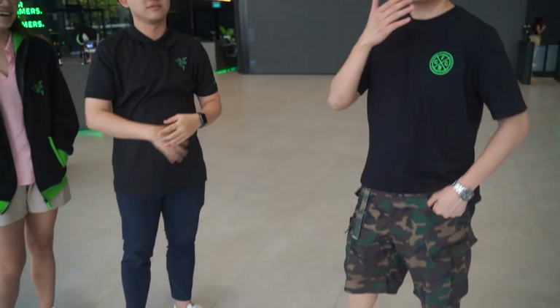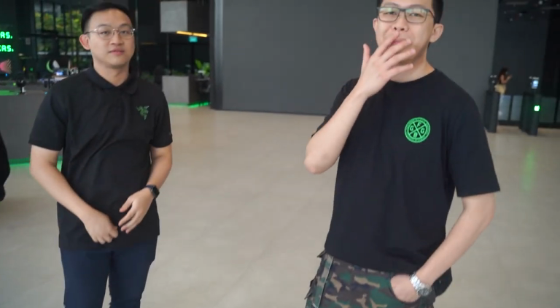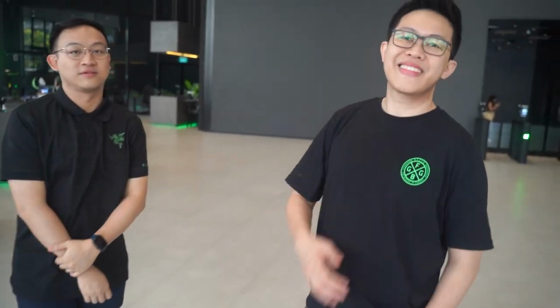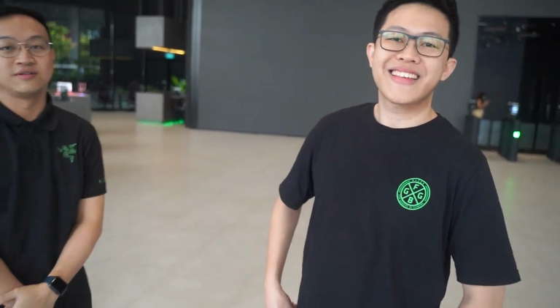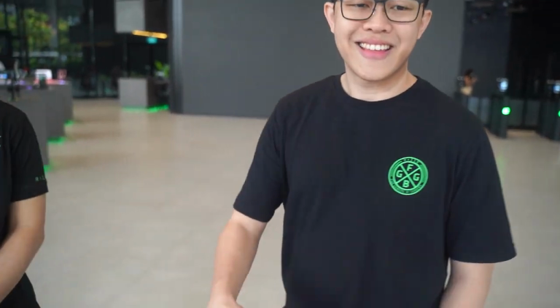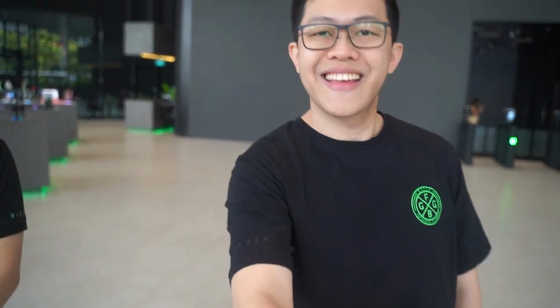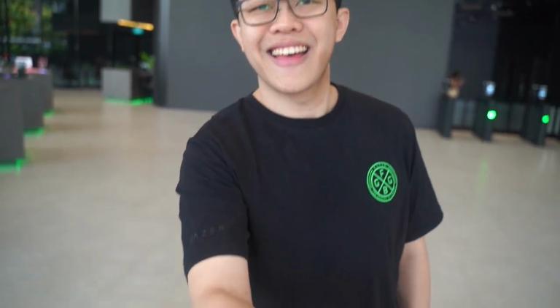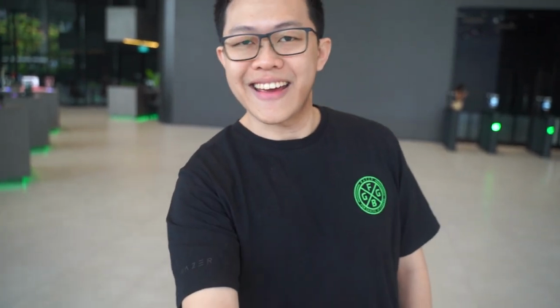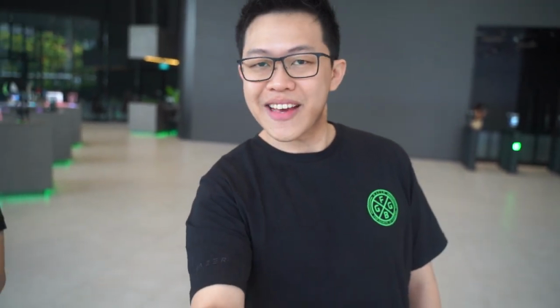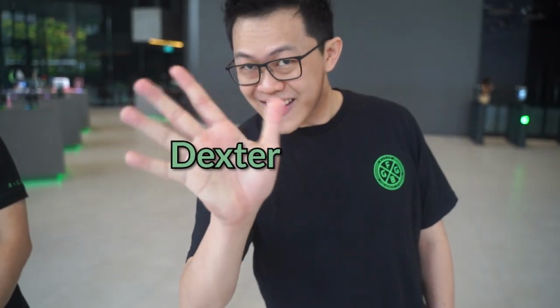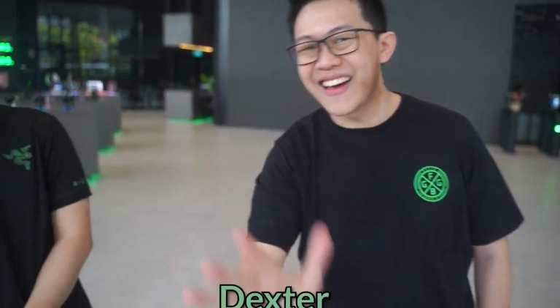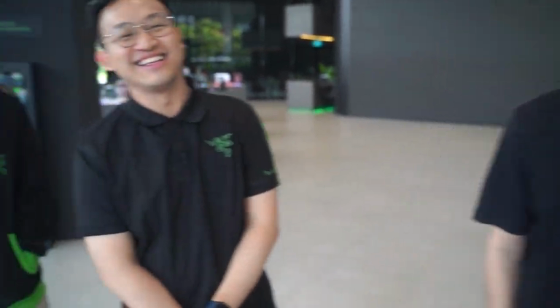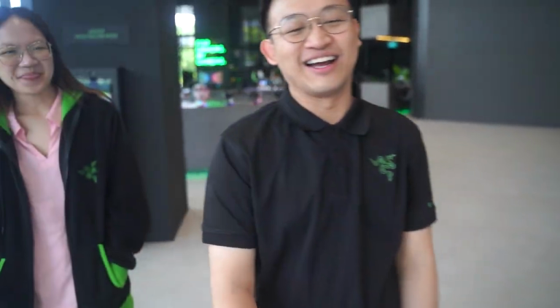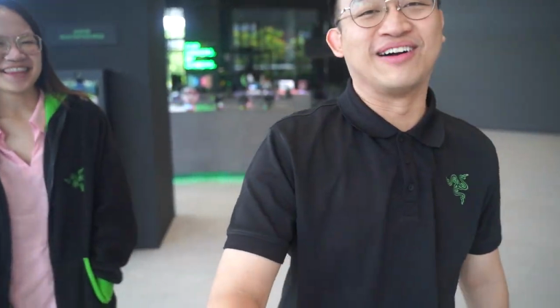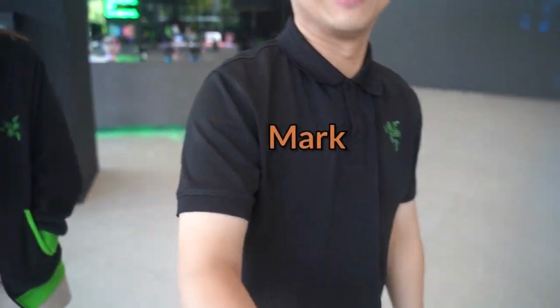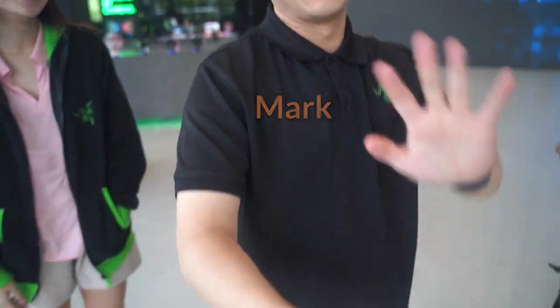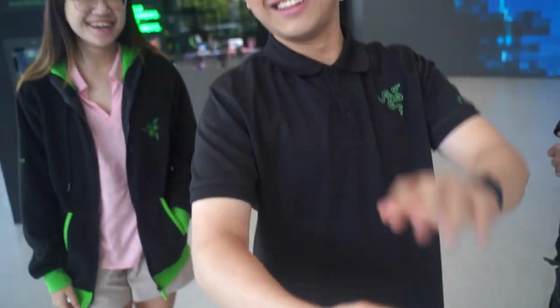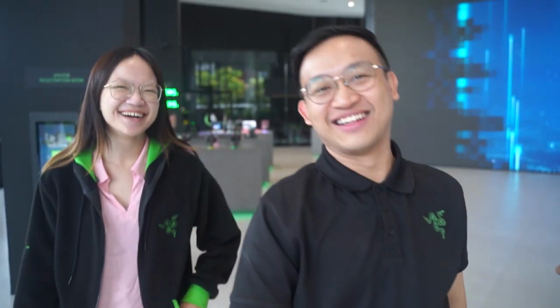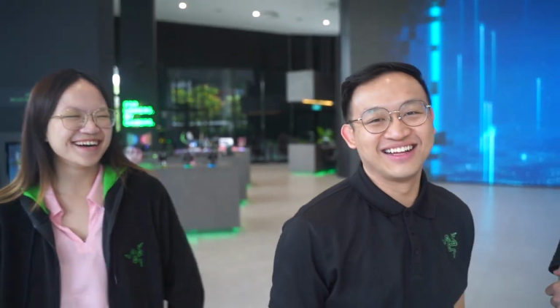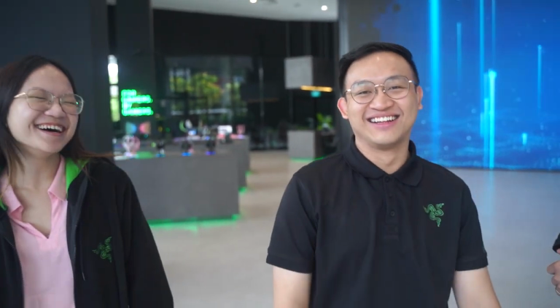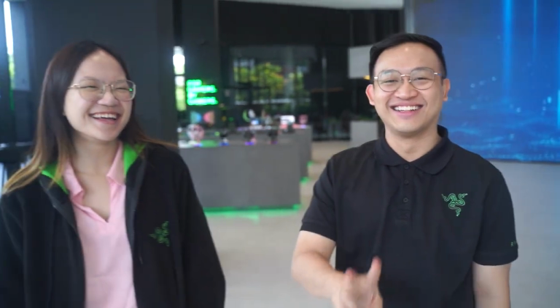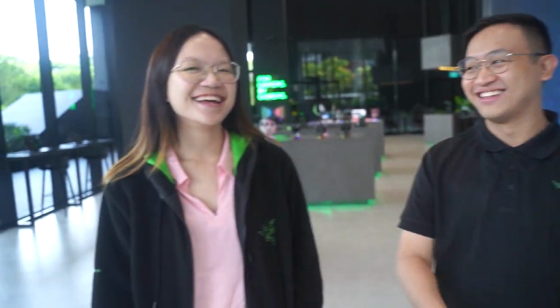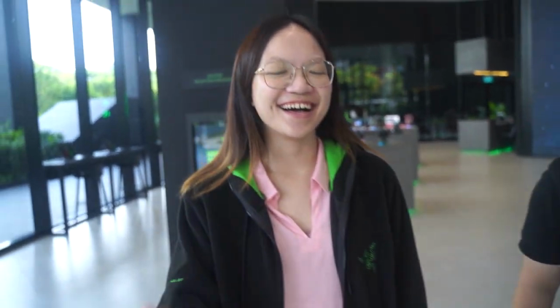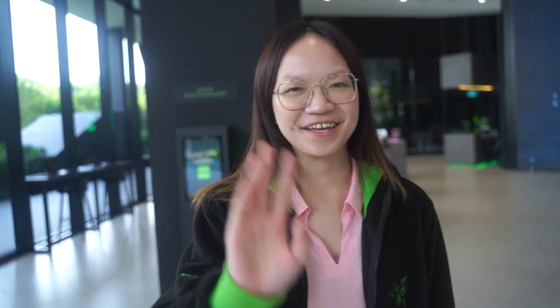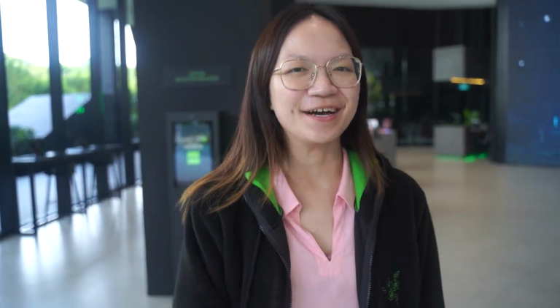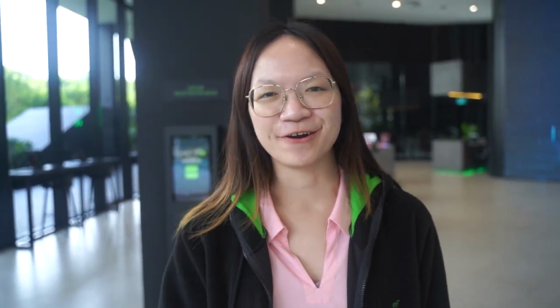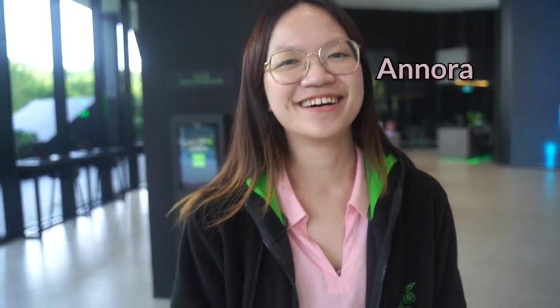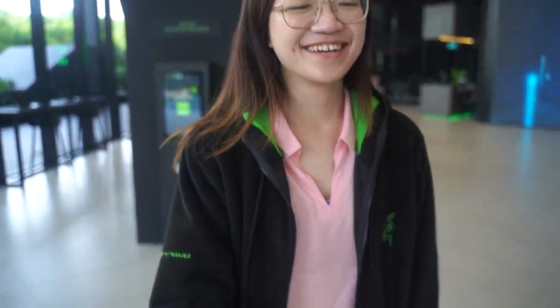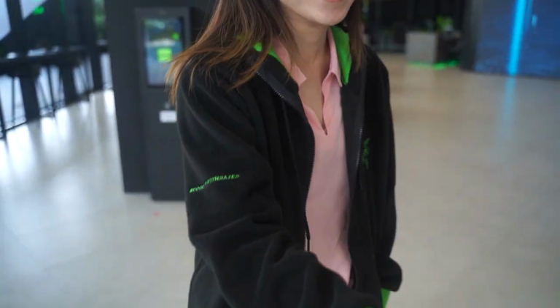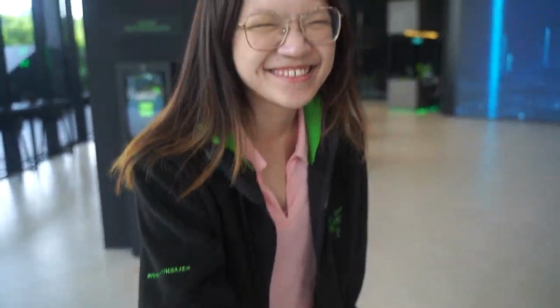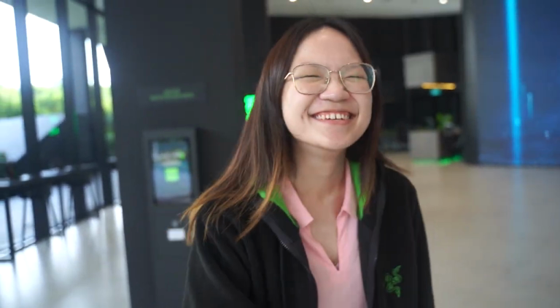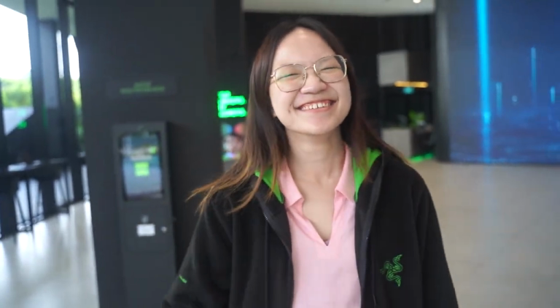Alright, so introductions. Hi, I'm Dexter. This is Dexter, this is Mark — the guy that communicated me in. And this is? I'm Anora. Anora, hi, nice to see you — she's an intern.